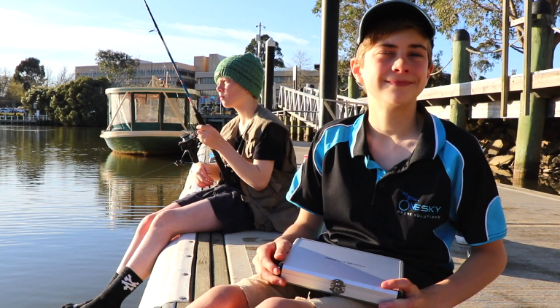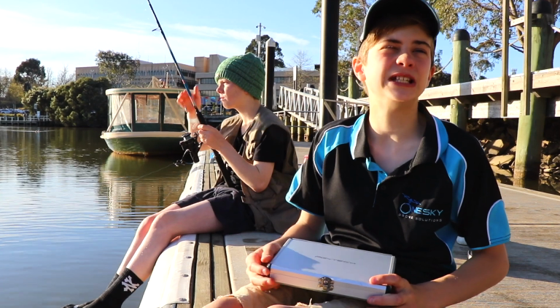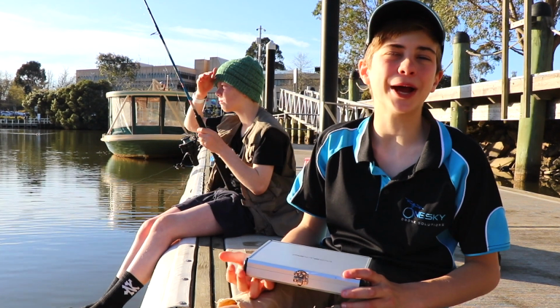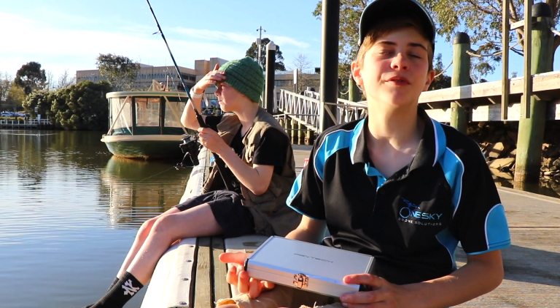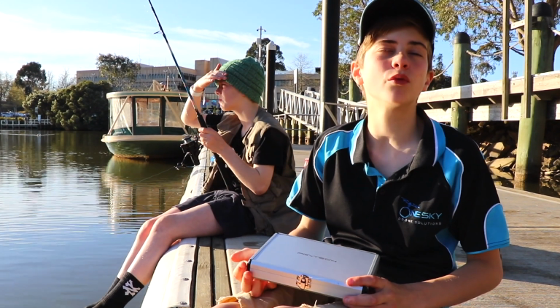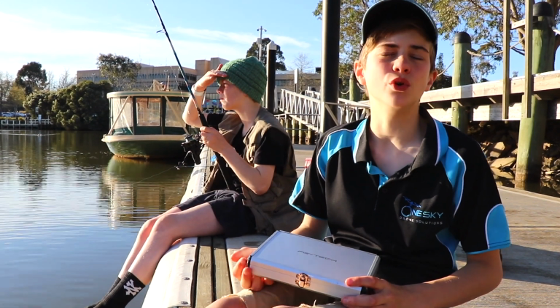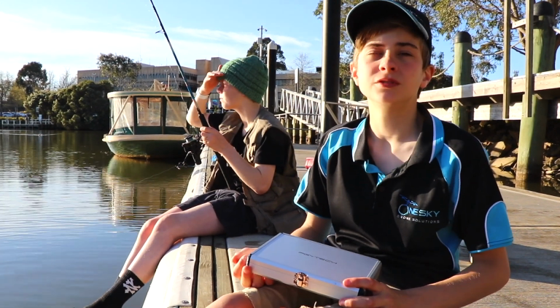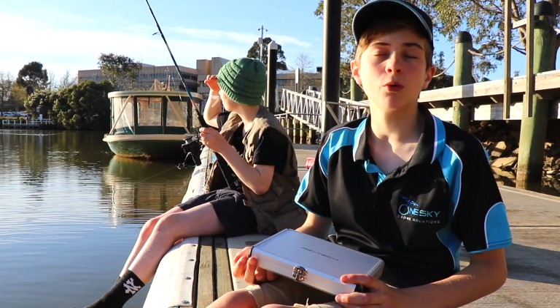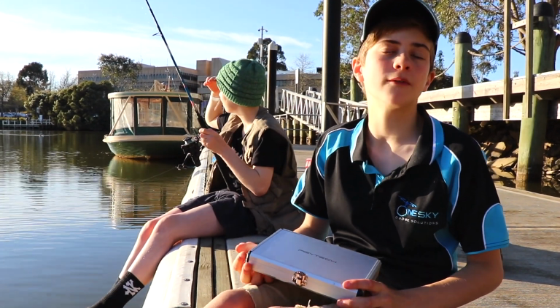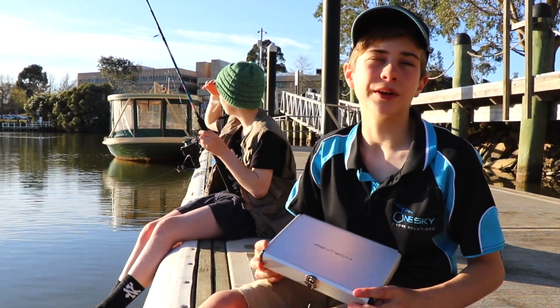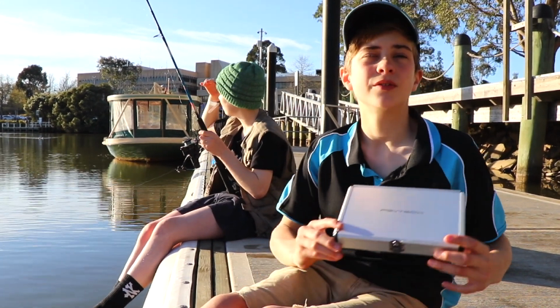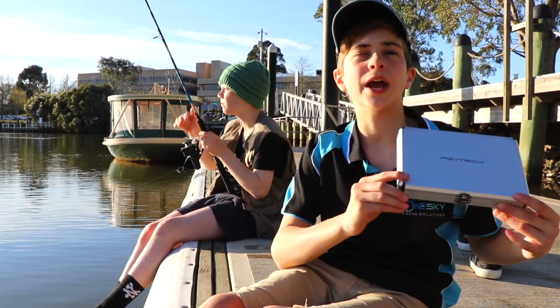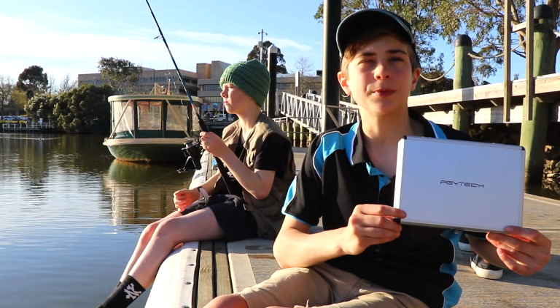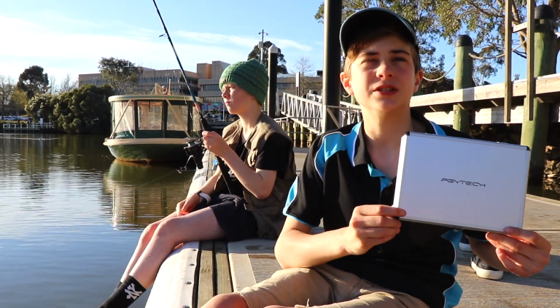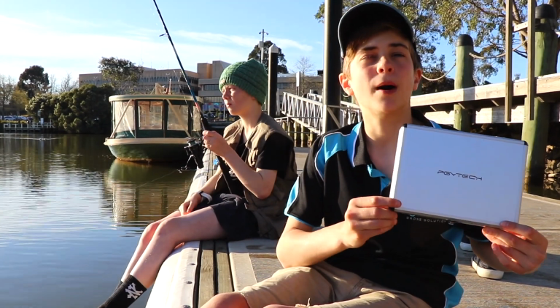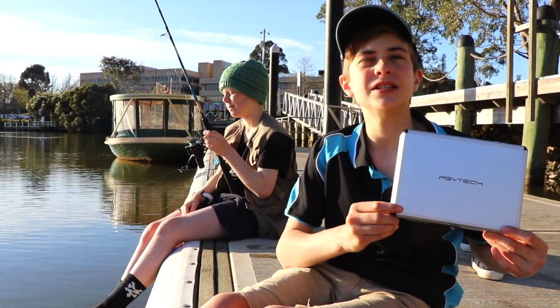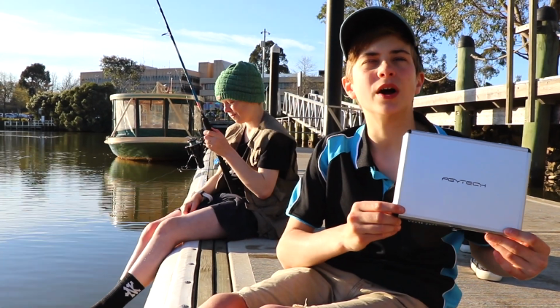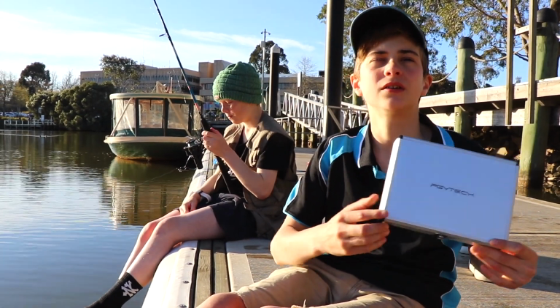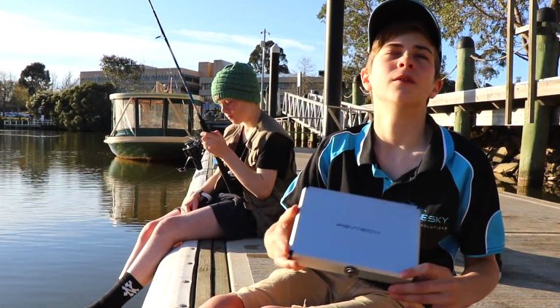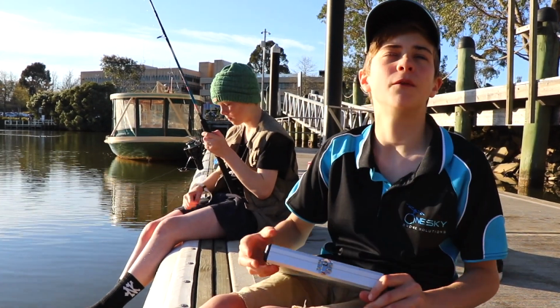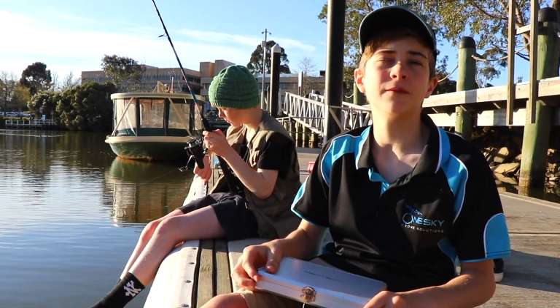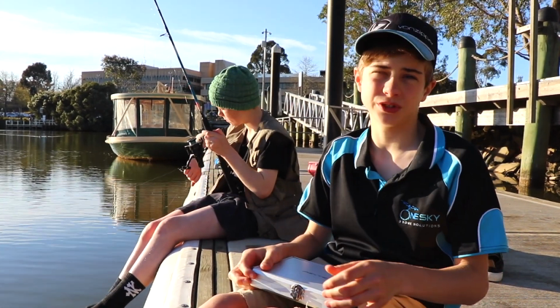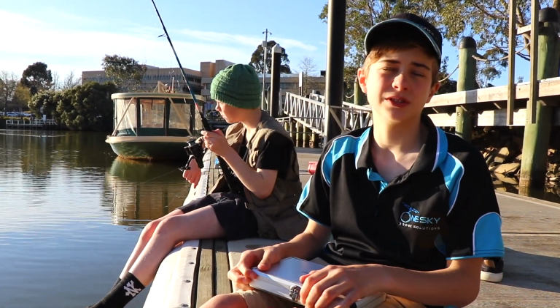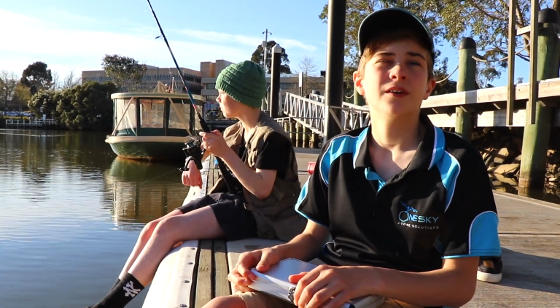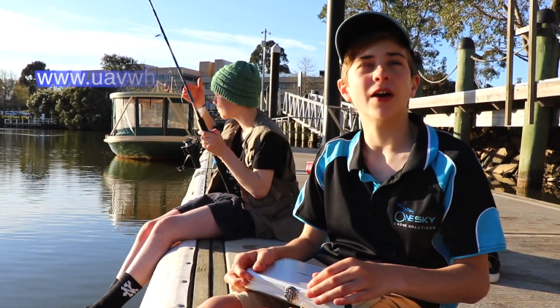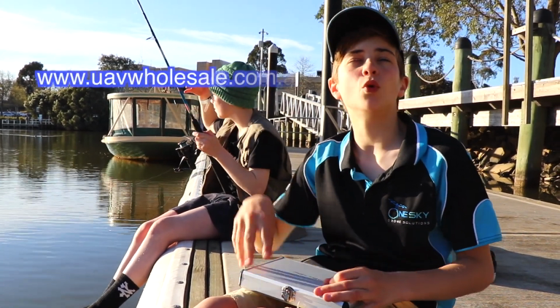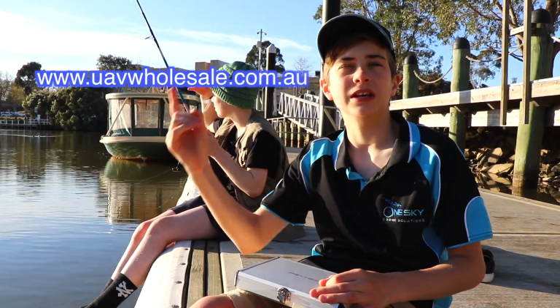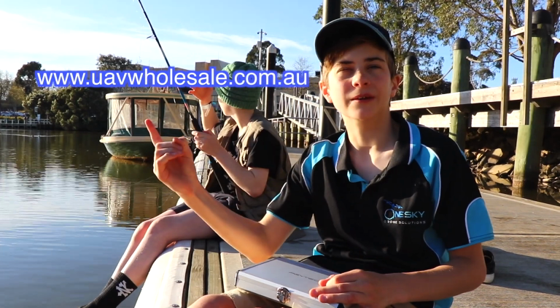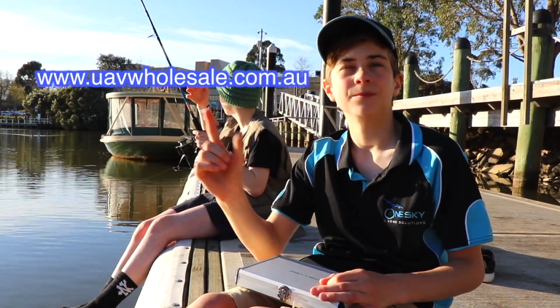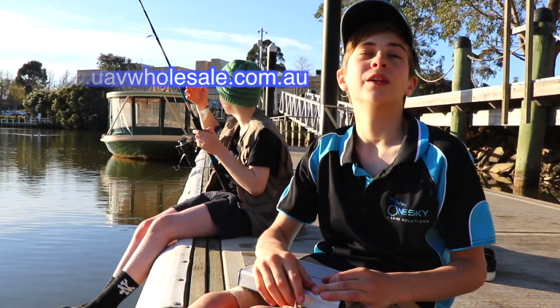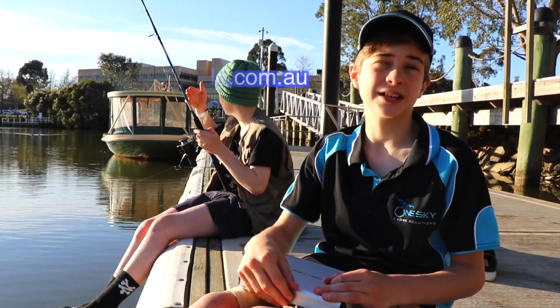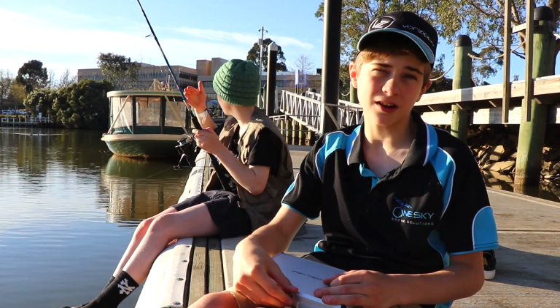Jet back with another review. Today we'll be reviewing the new airdropping system by PGY Tech for the Phantom 4 series. Let's get started.